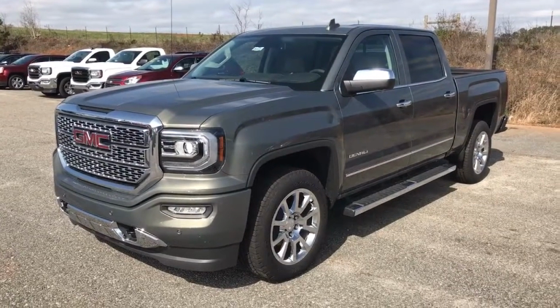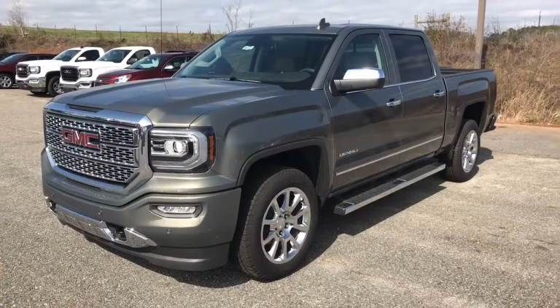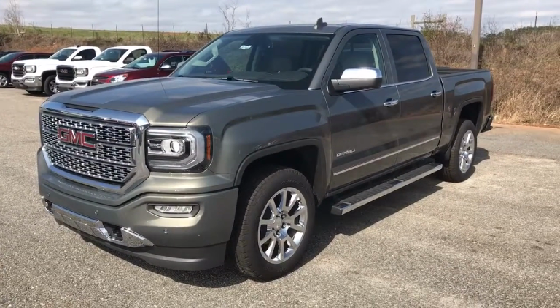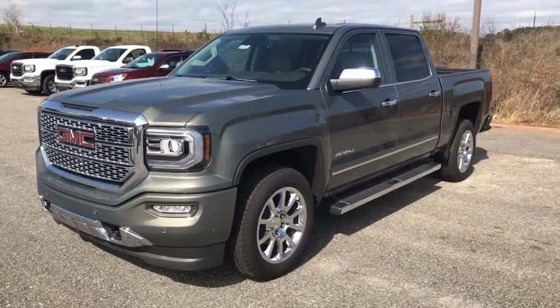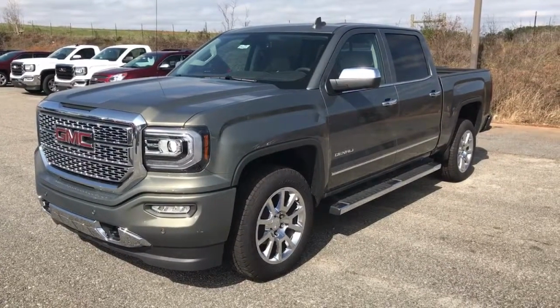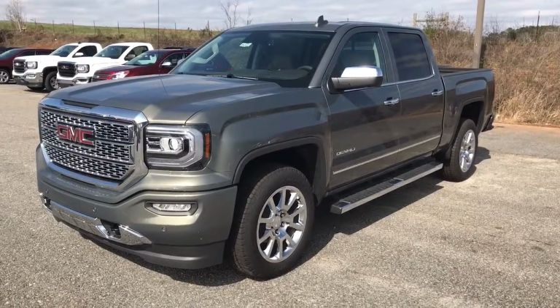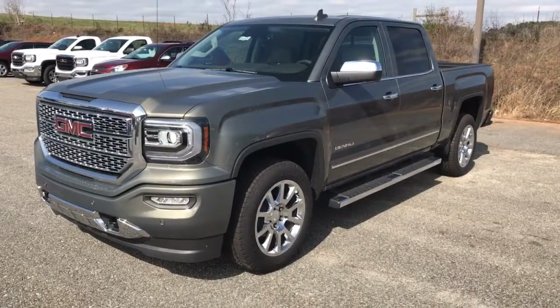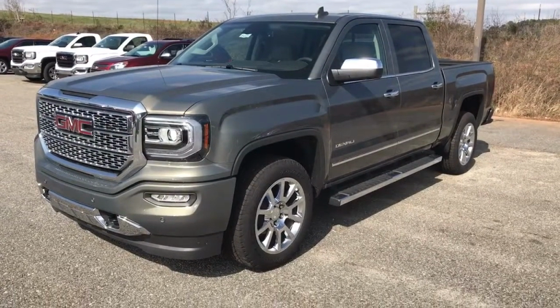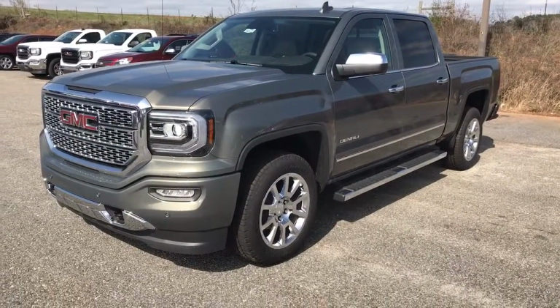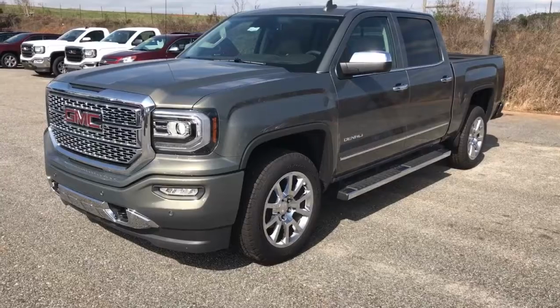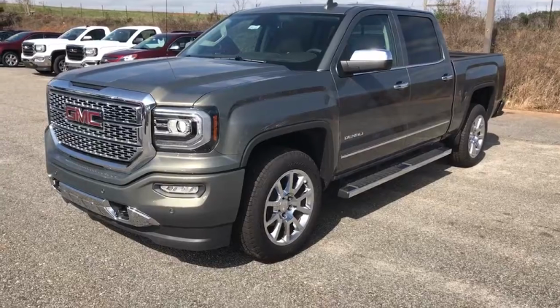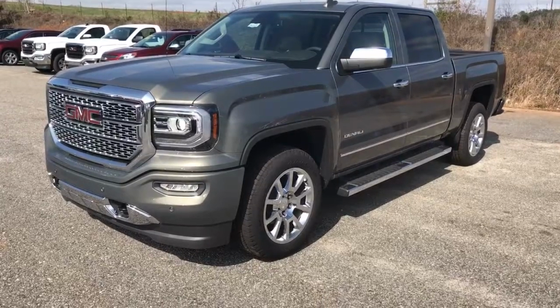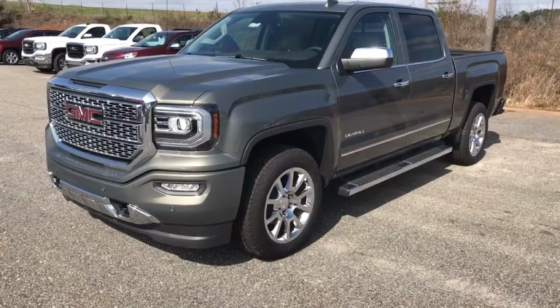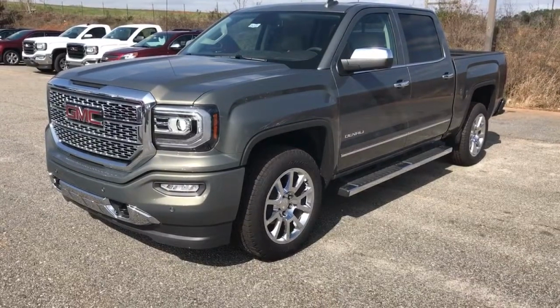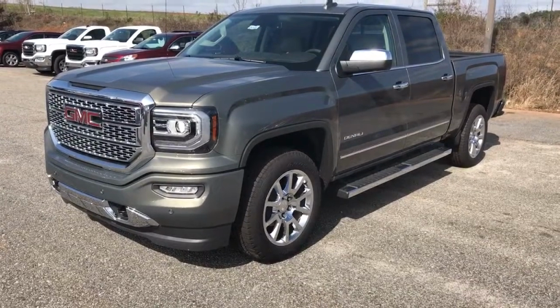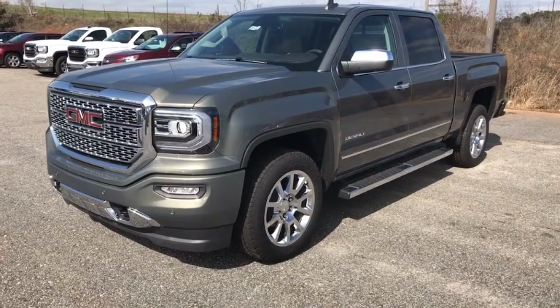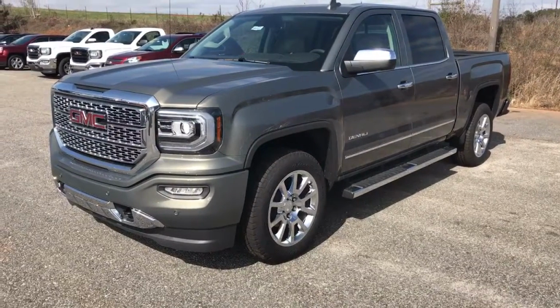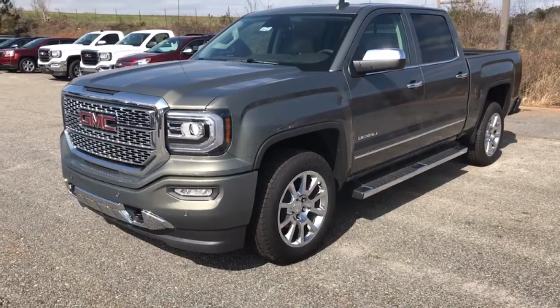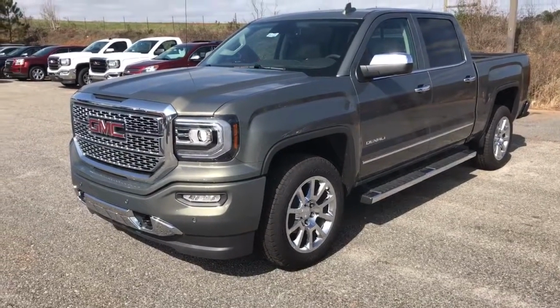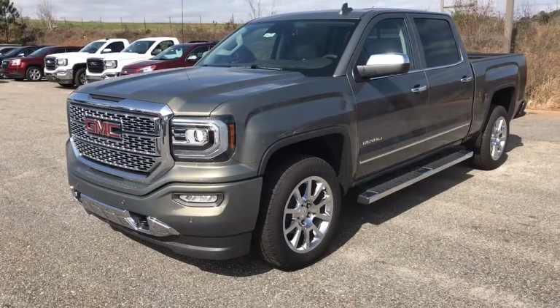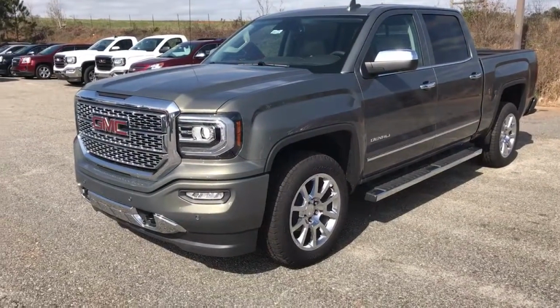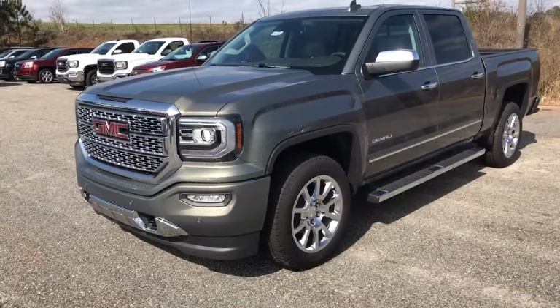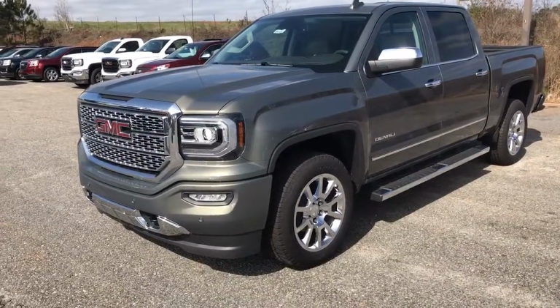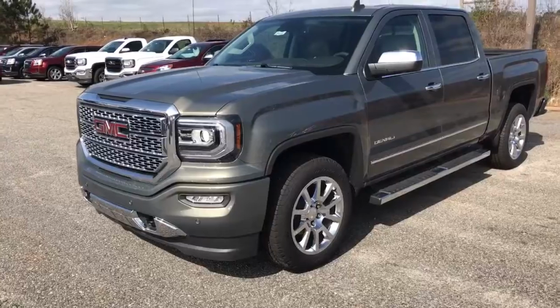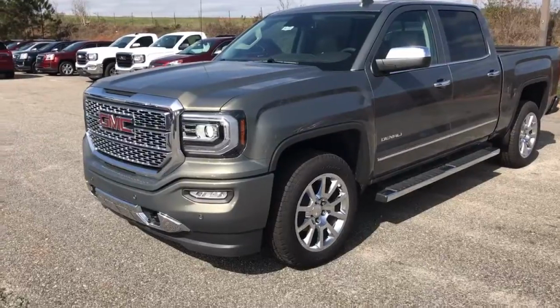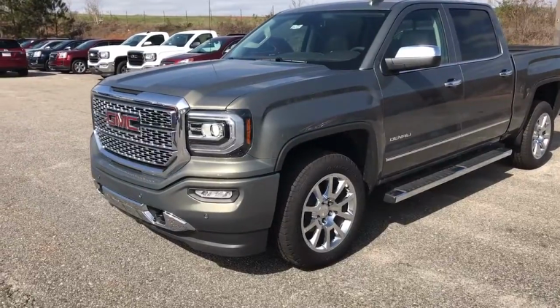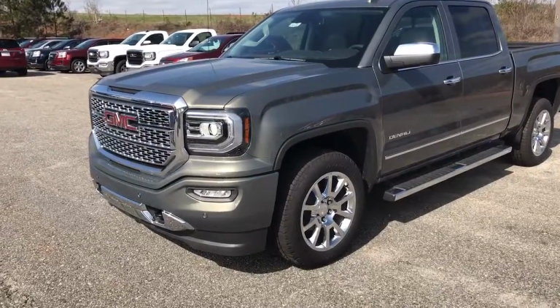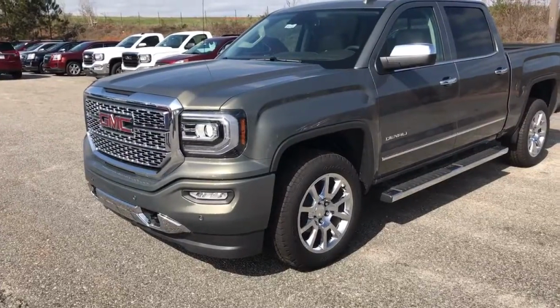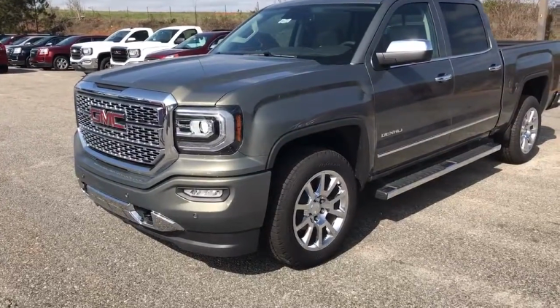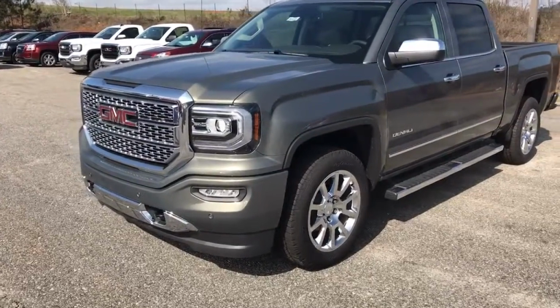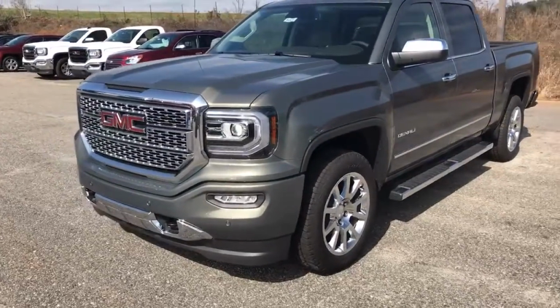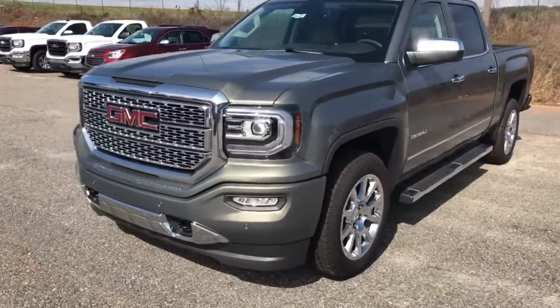Hey Kenneth, this is Dave Patterson up here at Jimmy Britt Chevrolet. I want to give you a quick tour of this 2017 Denali. I don't have a black one, but I want to show you this mineral metallic one just so you can see all the goodies inside this beautiful truck.